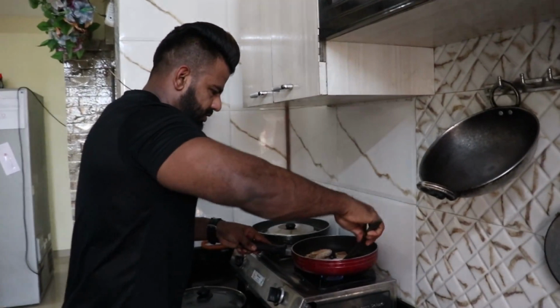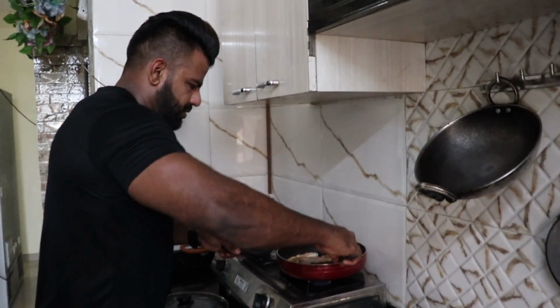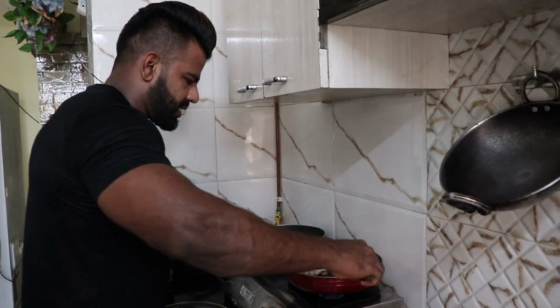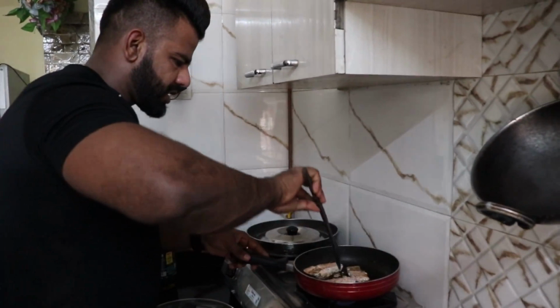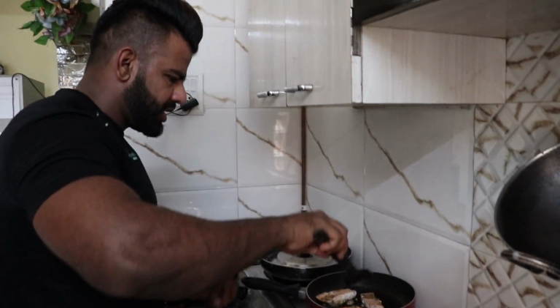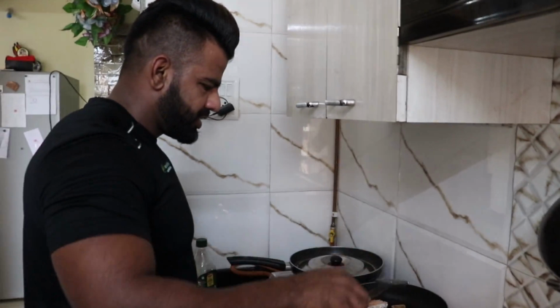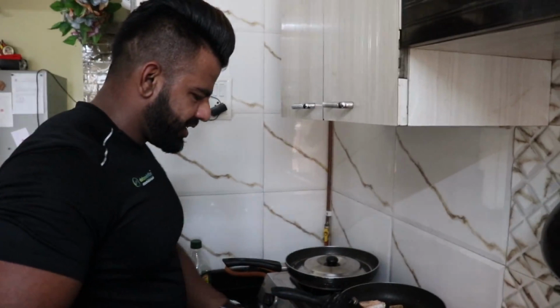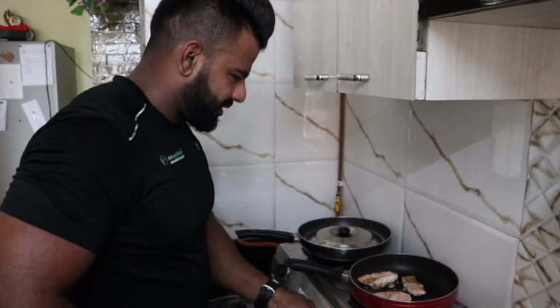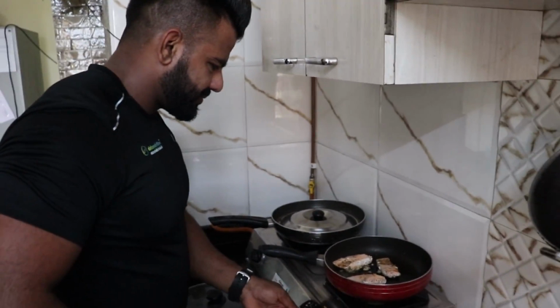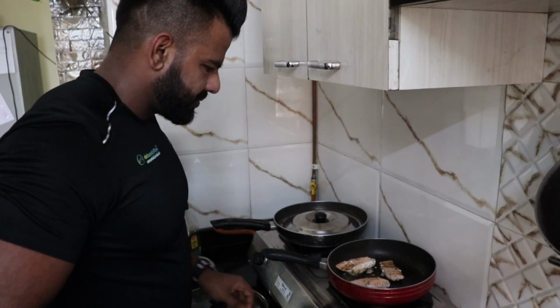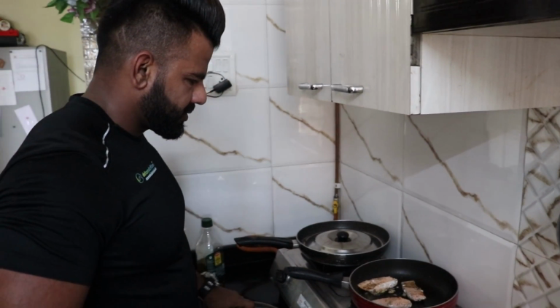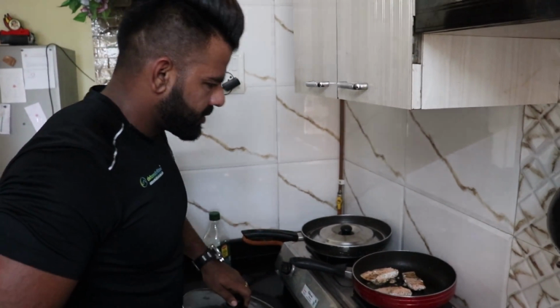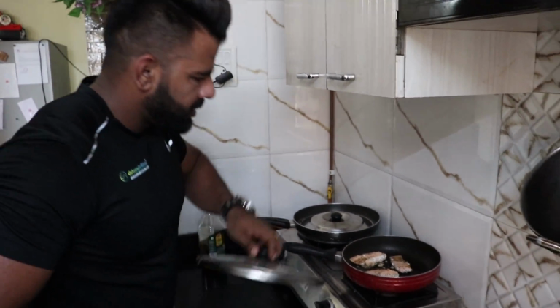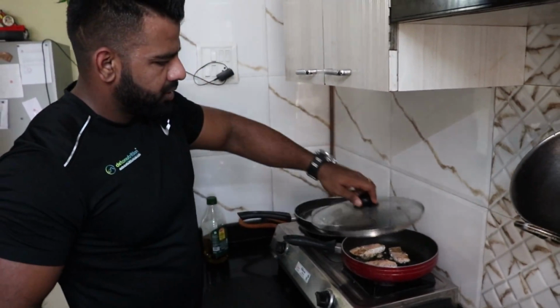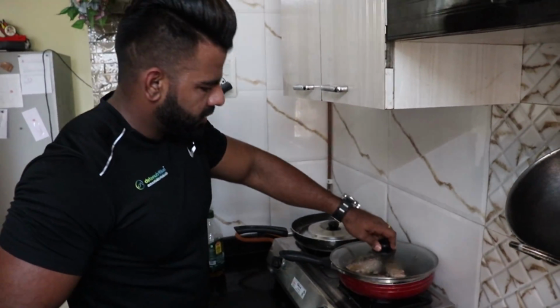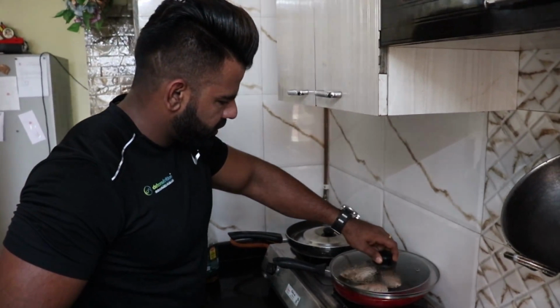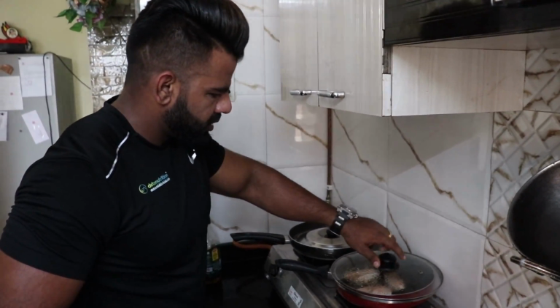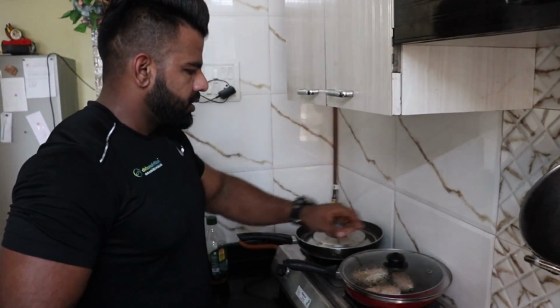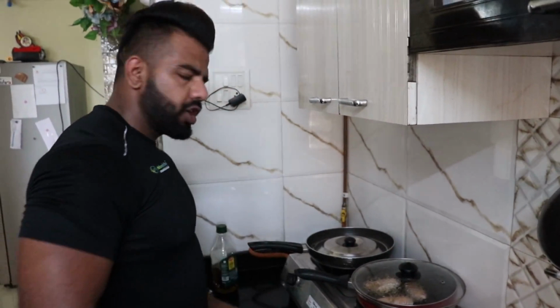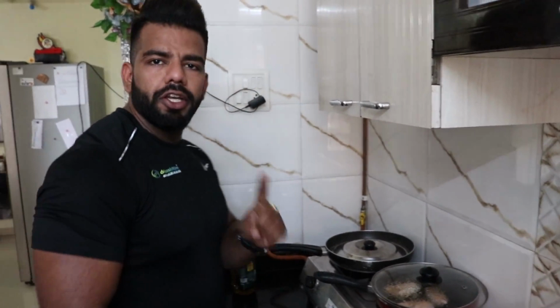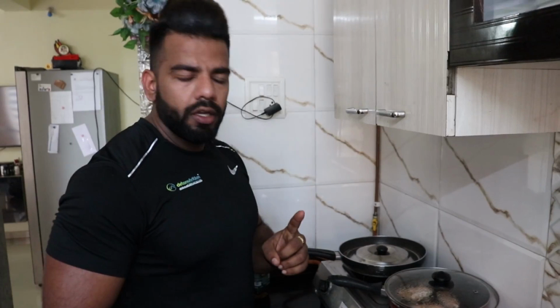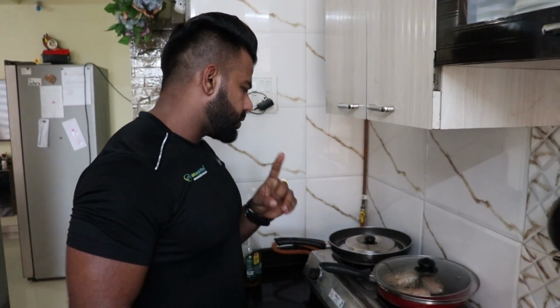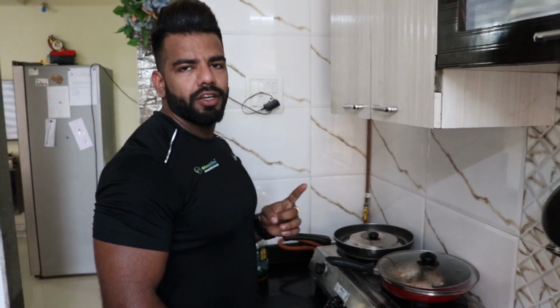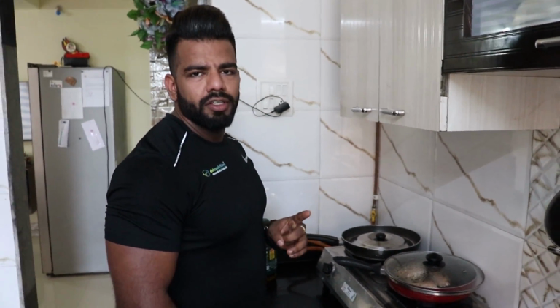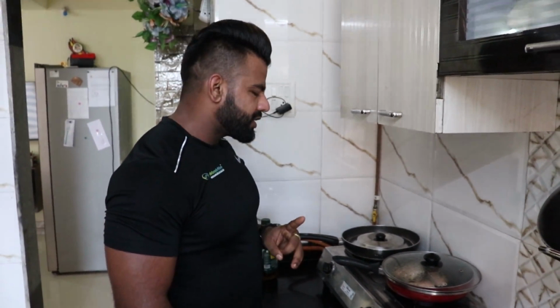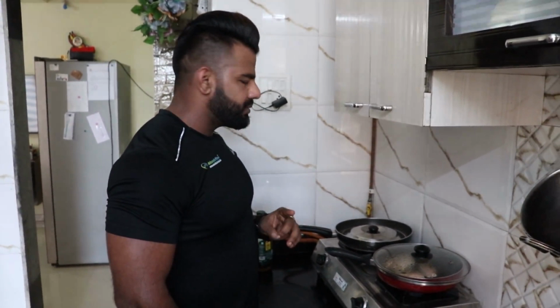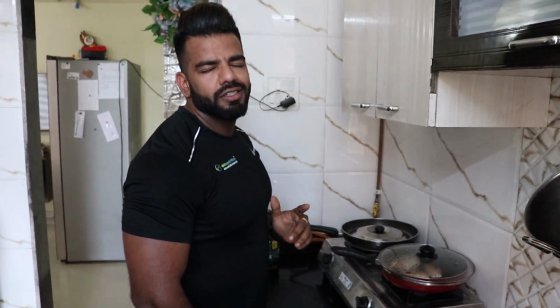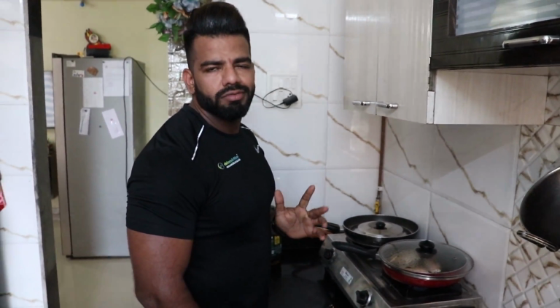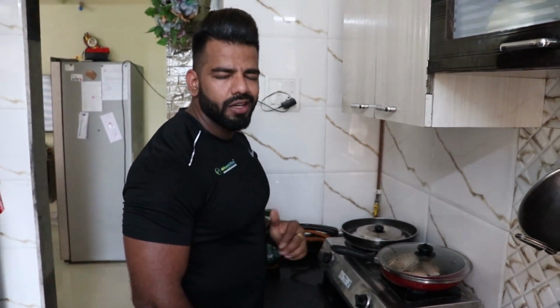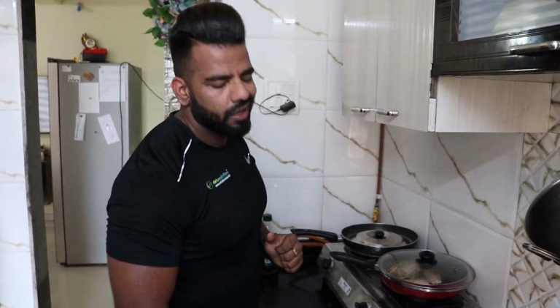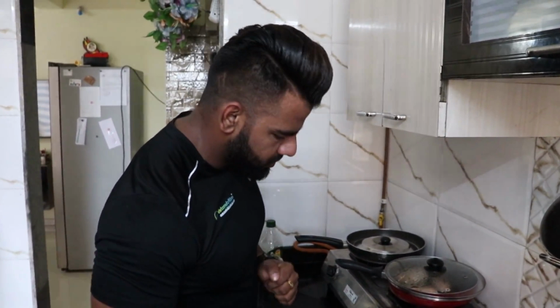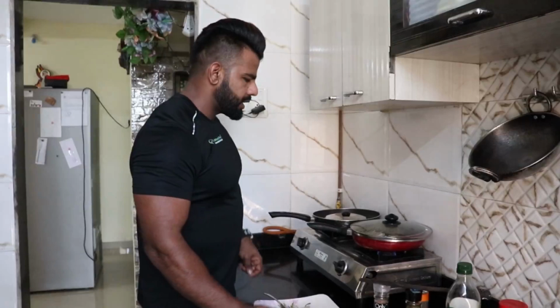This is so crunchy. I am going to make a whole plate.